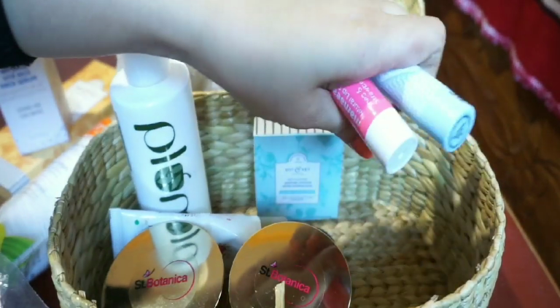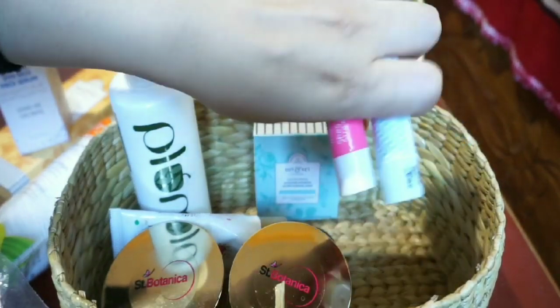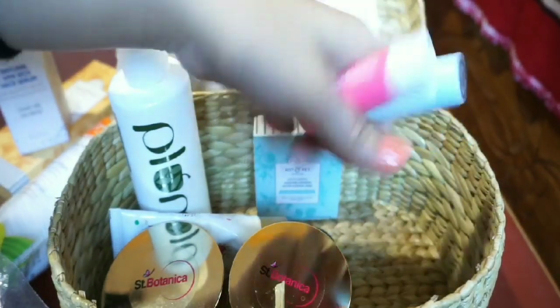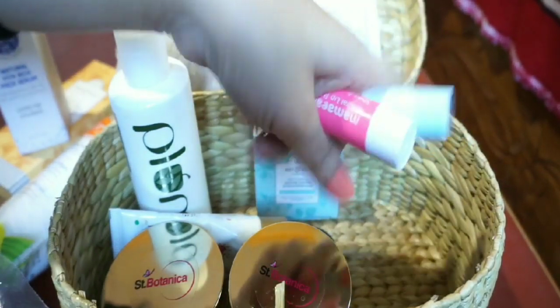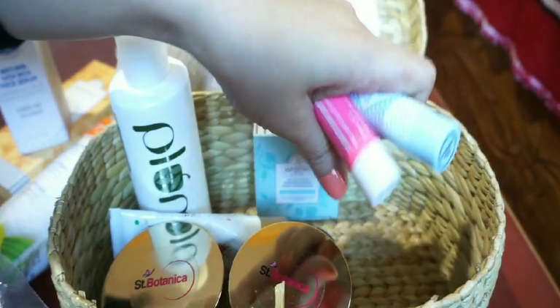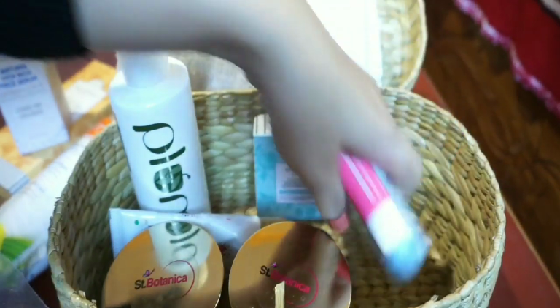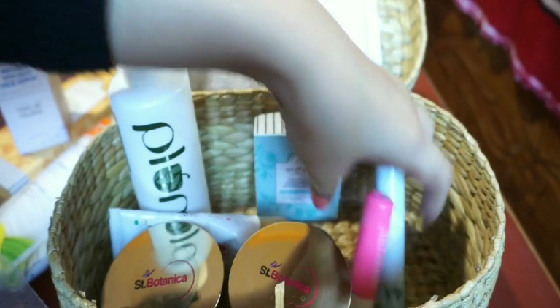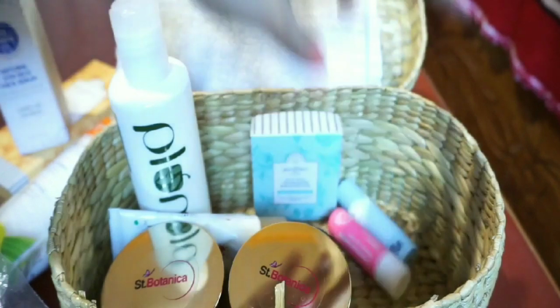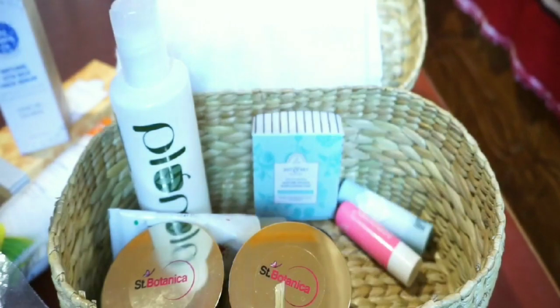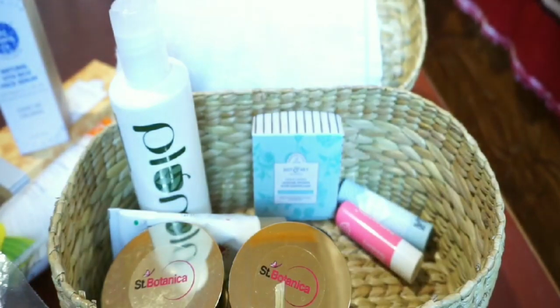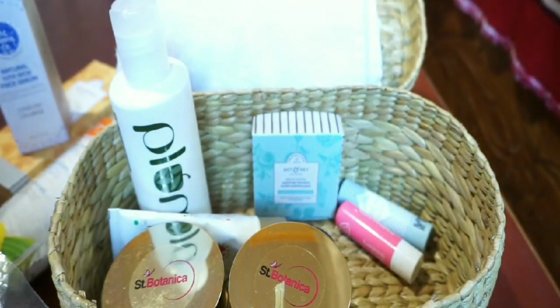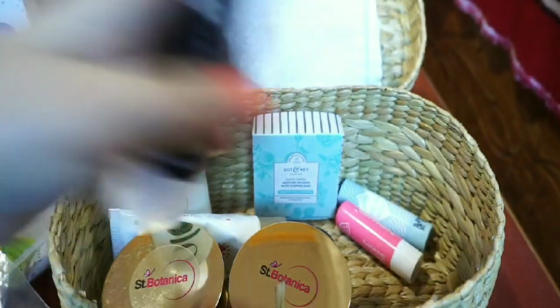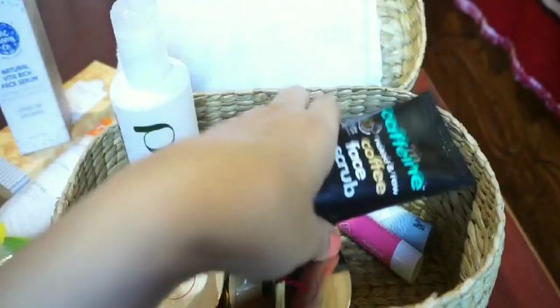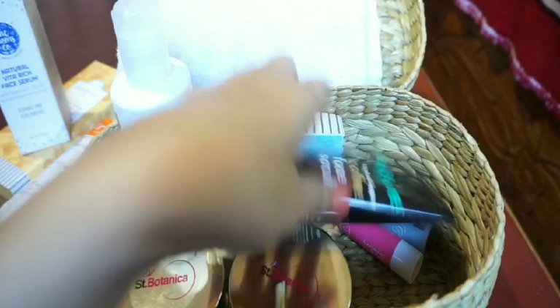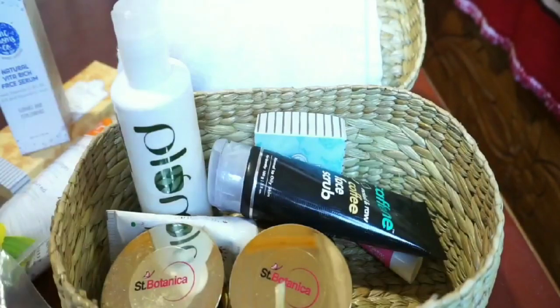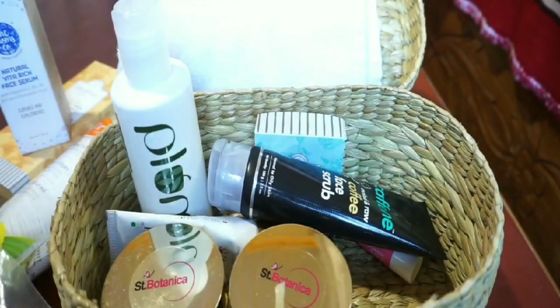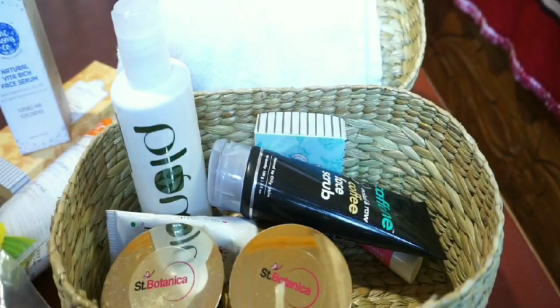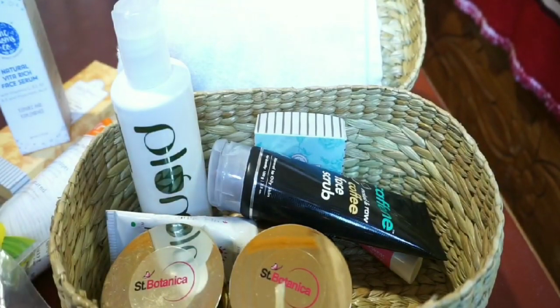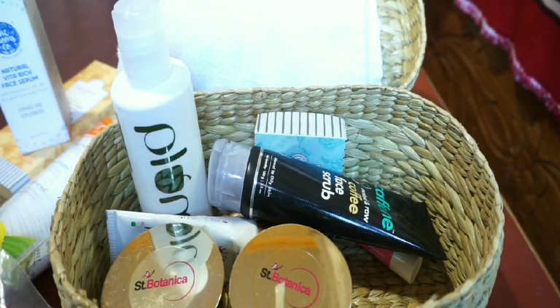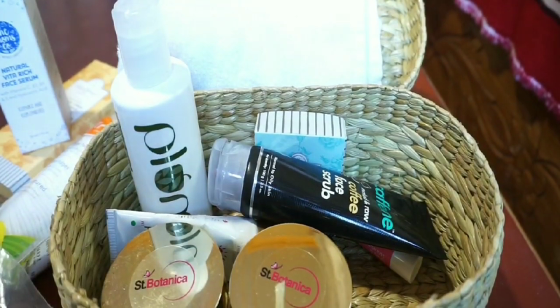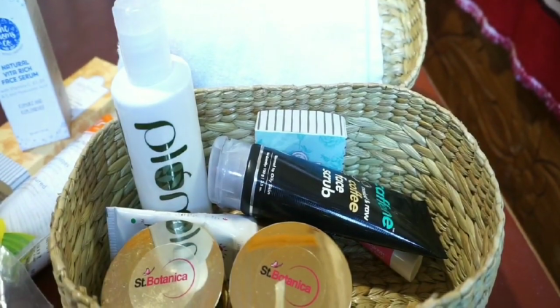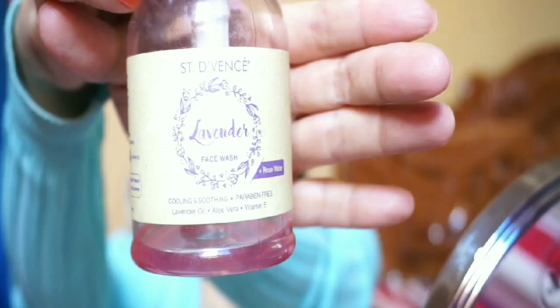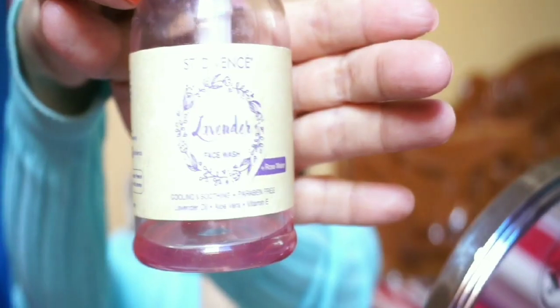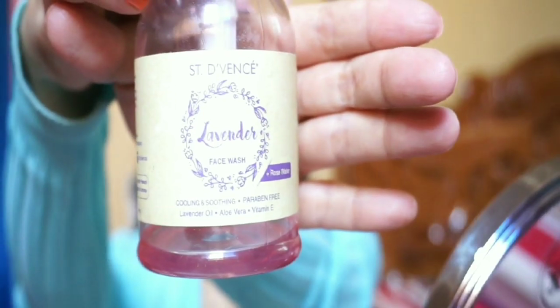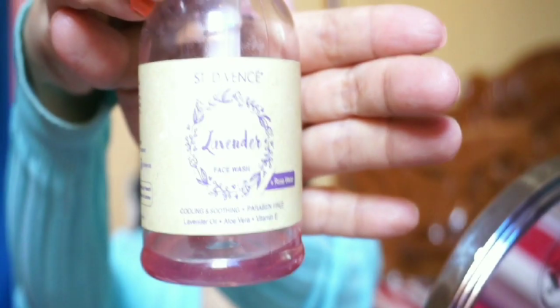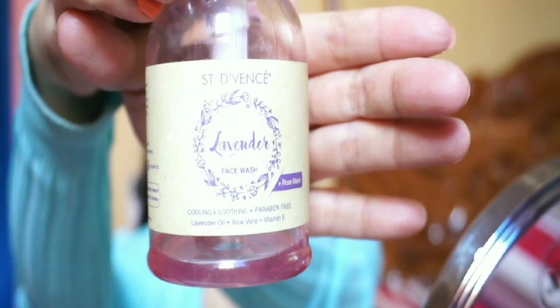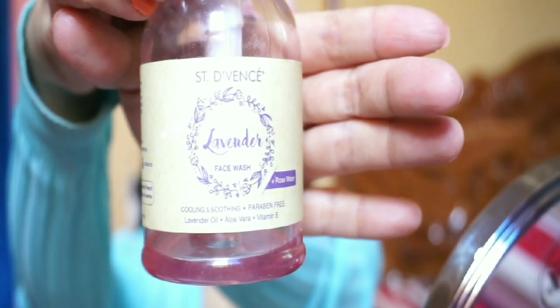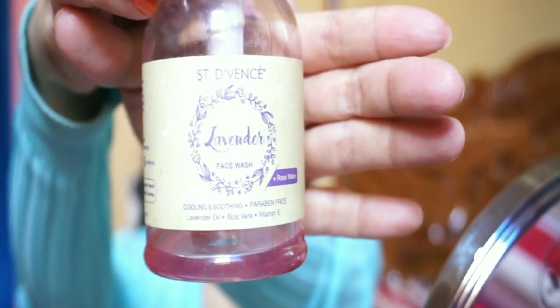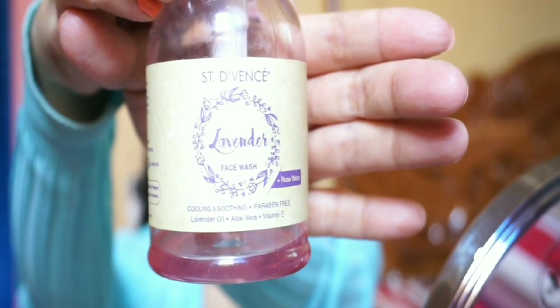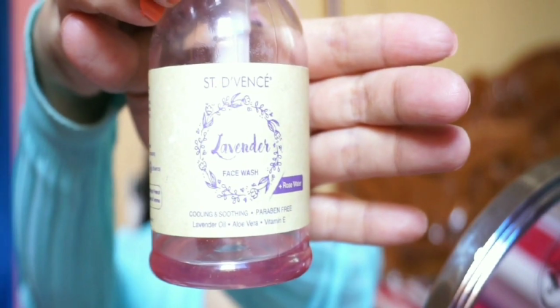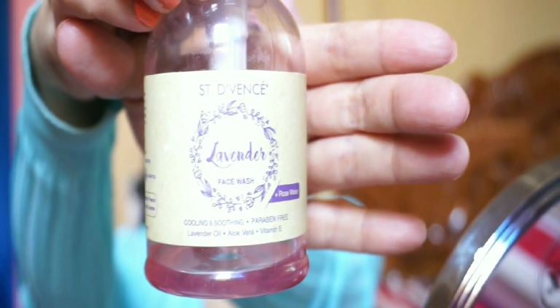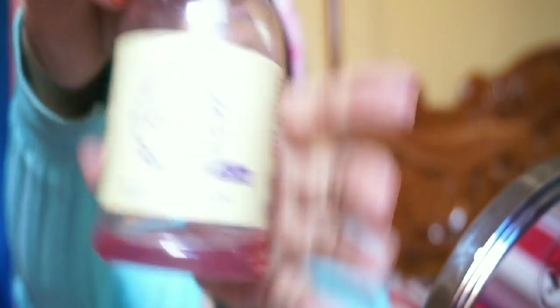This is a current favorite. This is a good one. This is a lavender face wash.